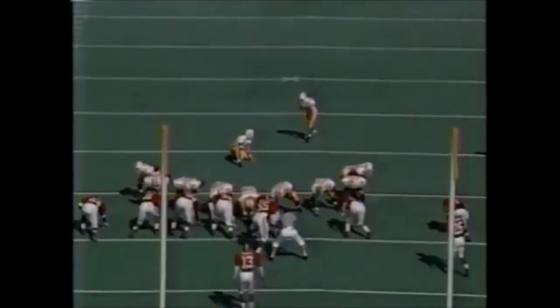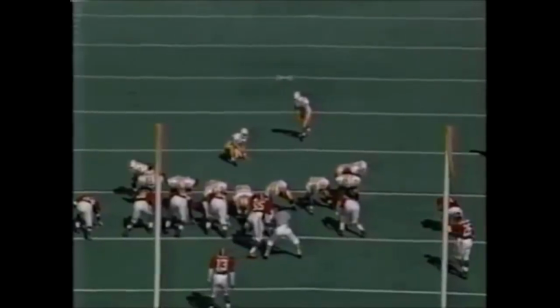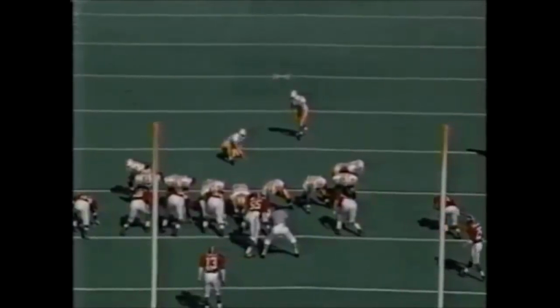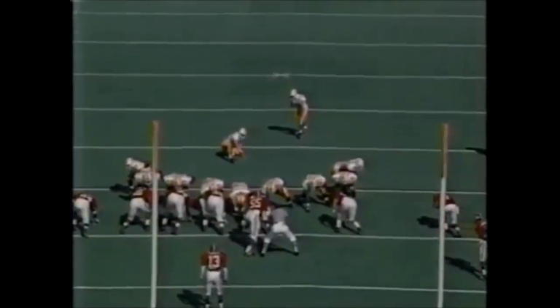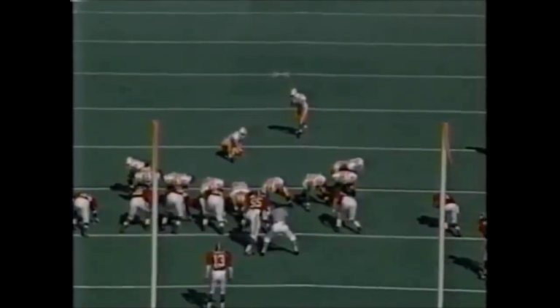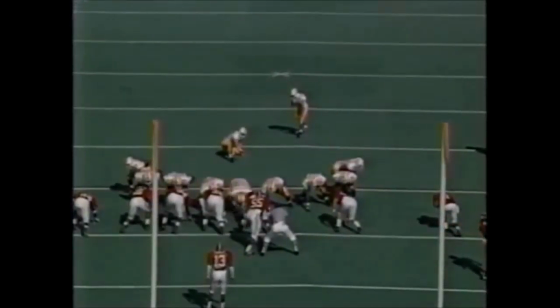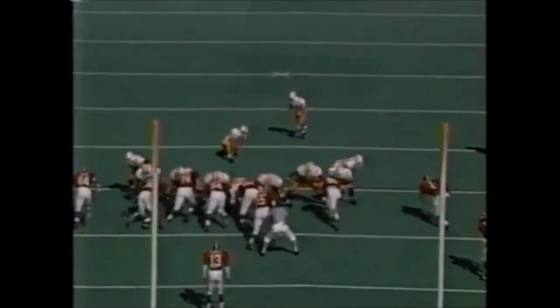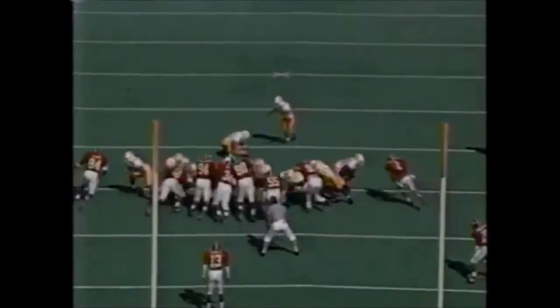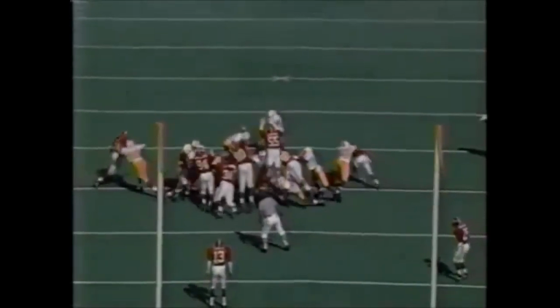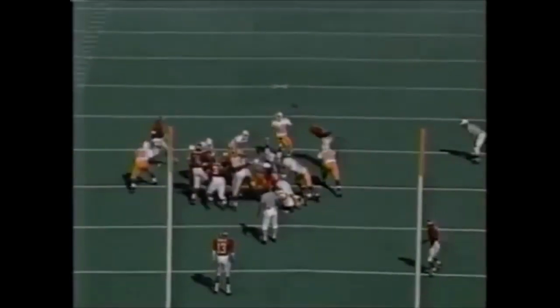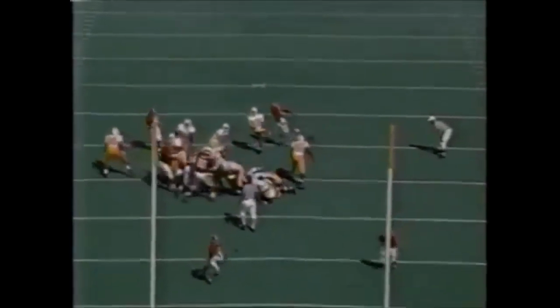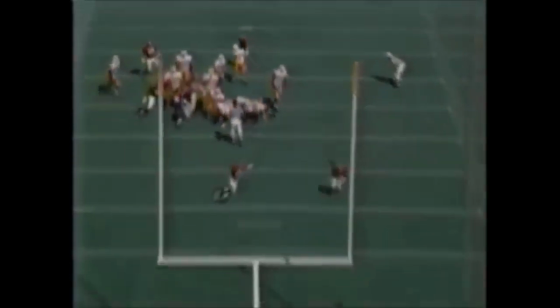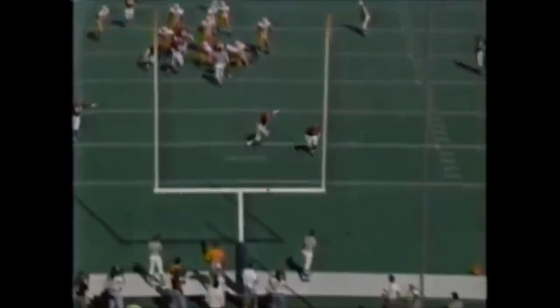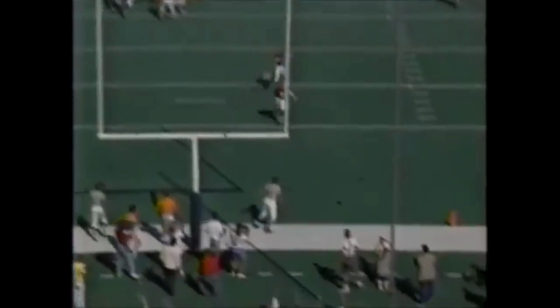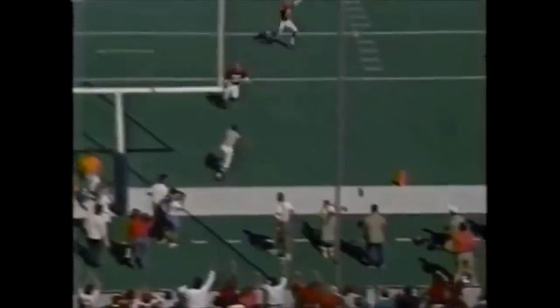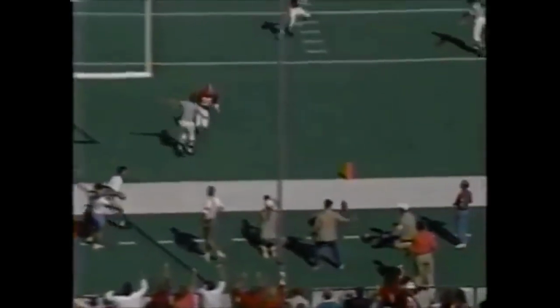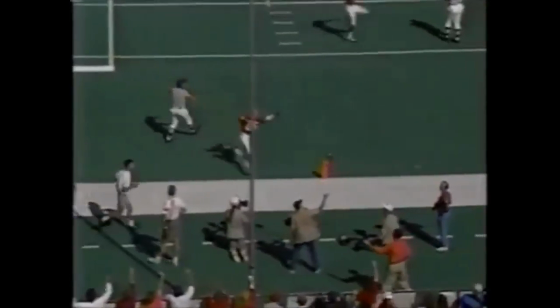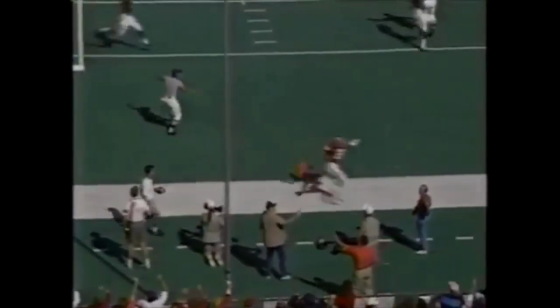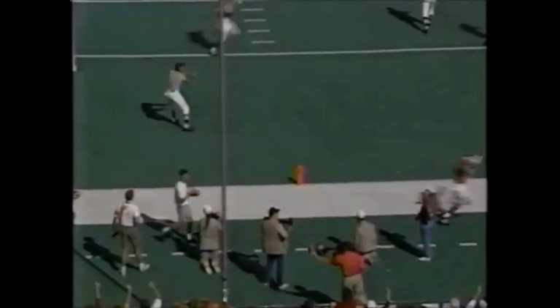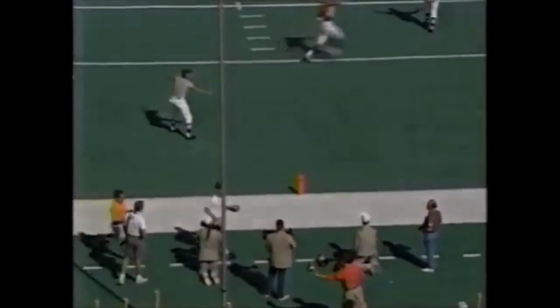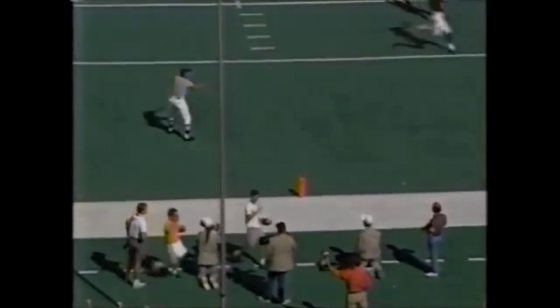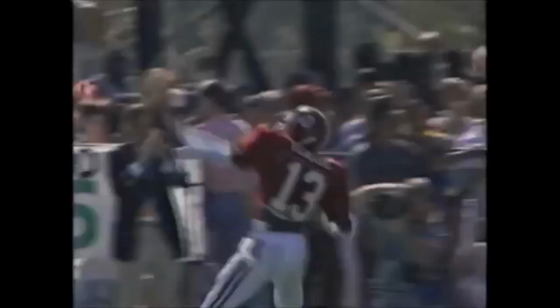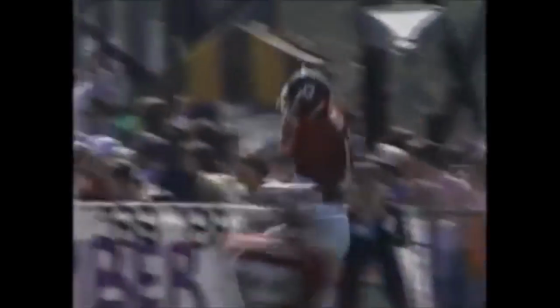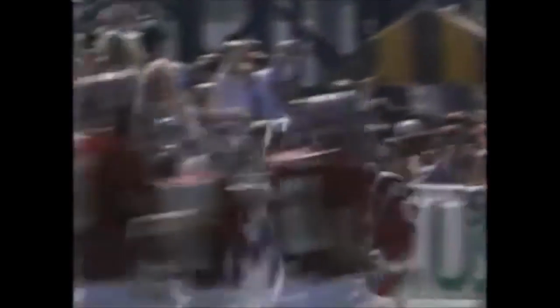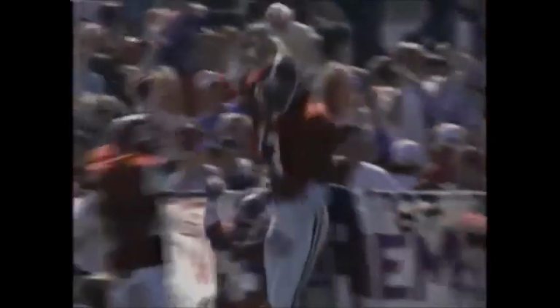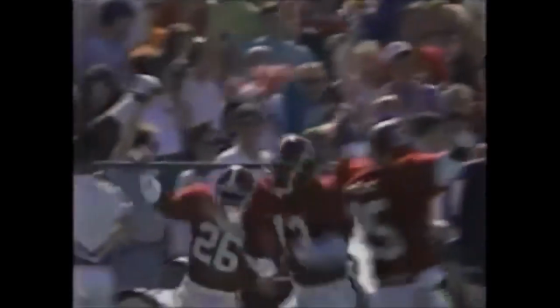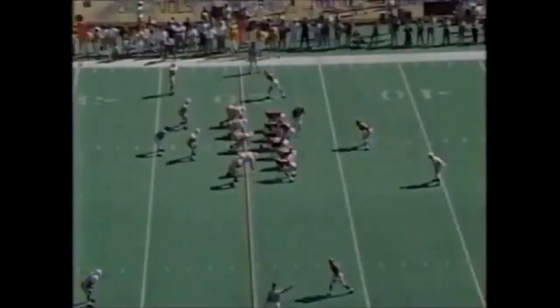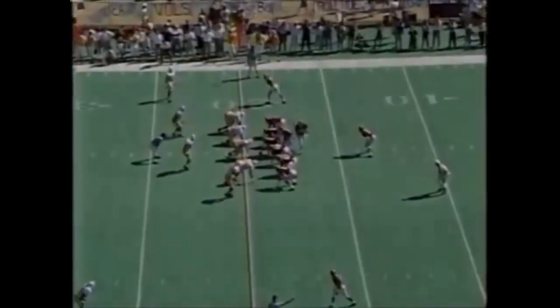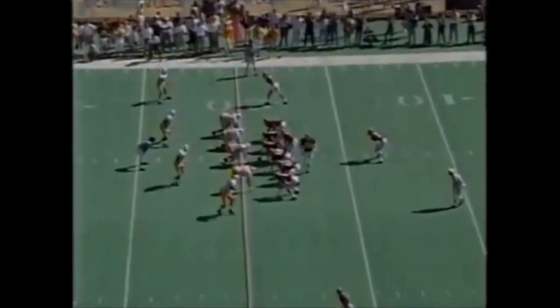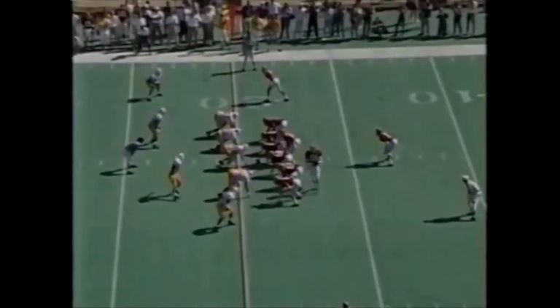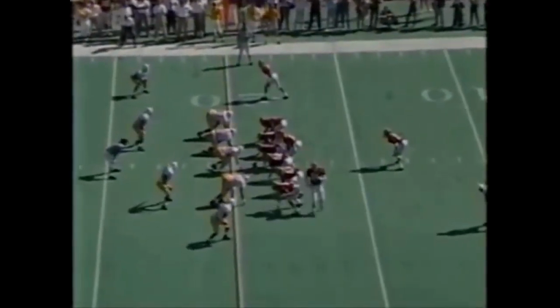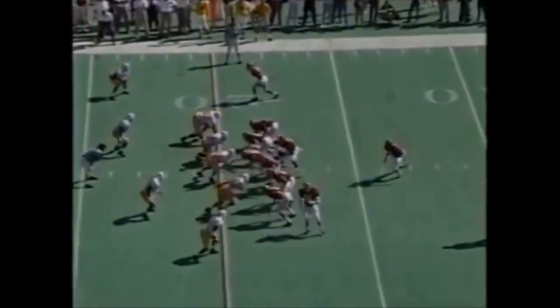The hold is Jason Julian. Snap is good. The hold - the catch is partially blocked. Somebody got a piece of it. And it's second down and 11 for Tennessee.